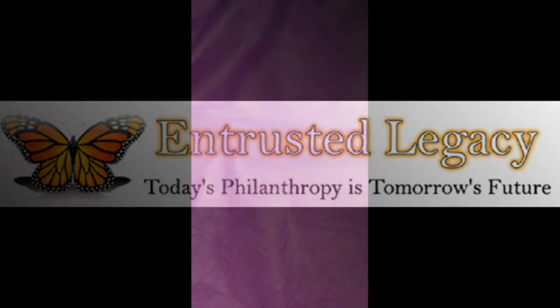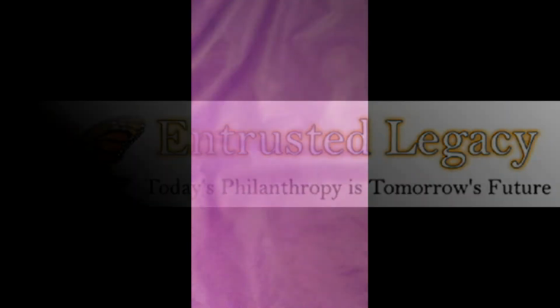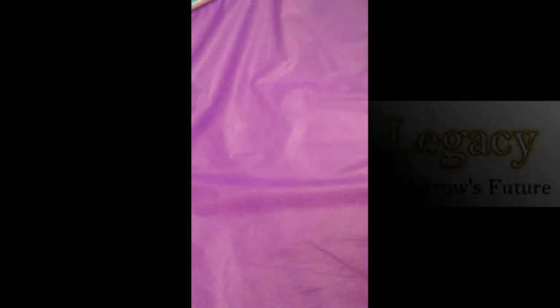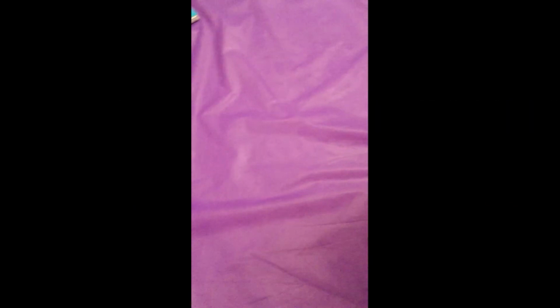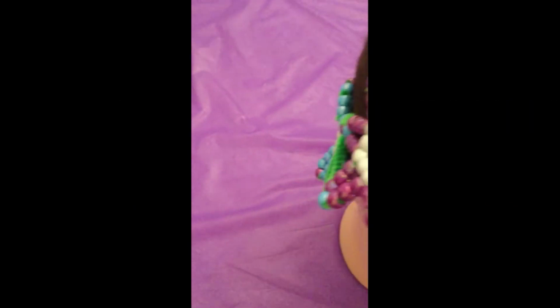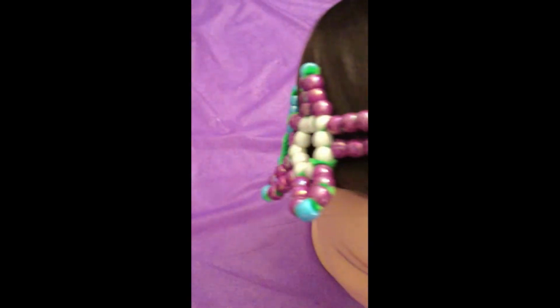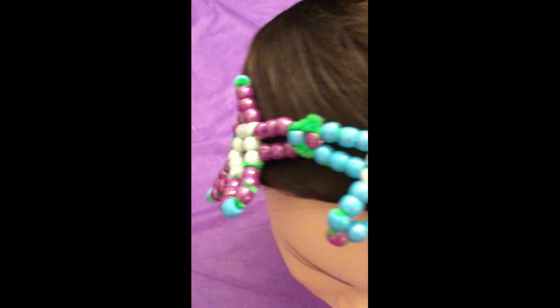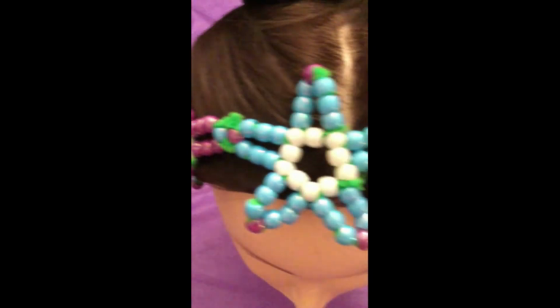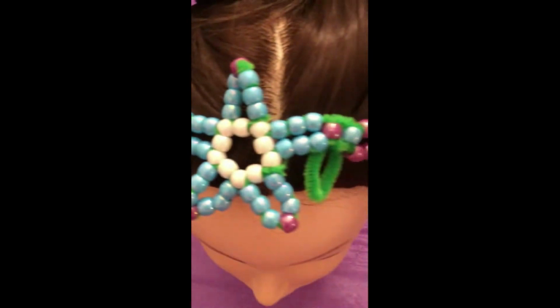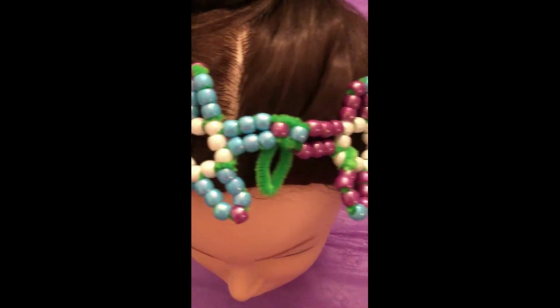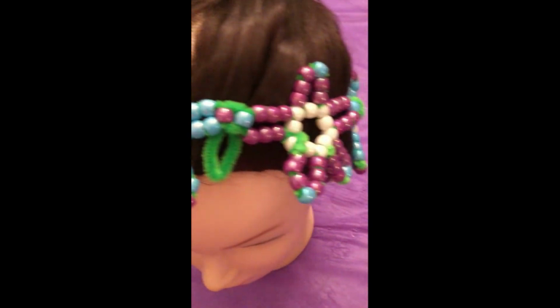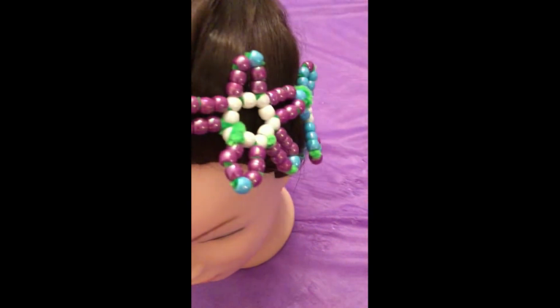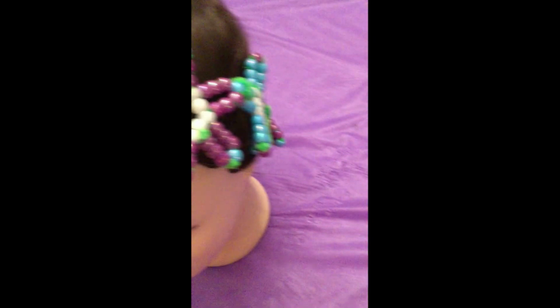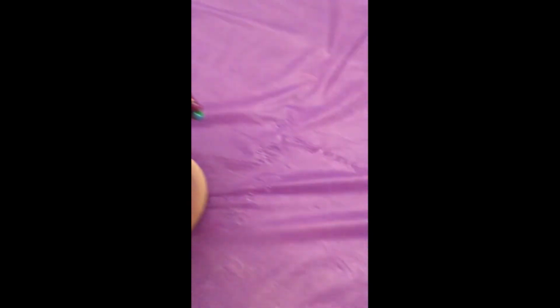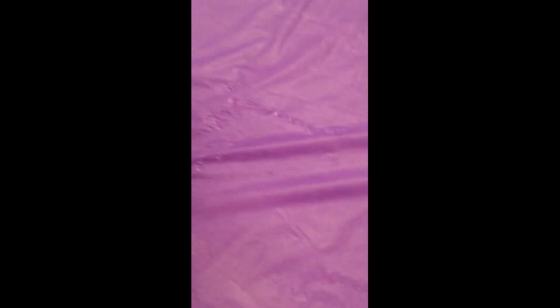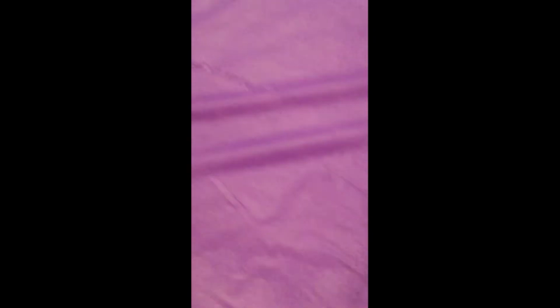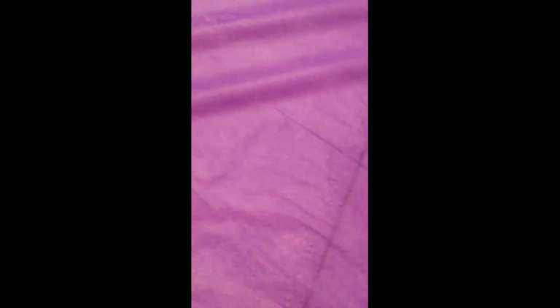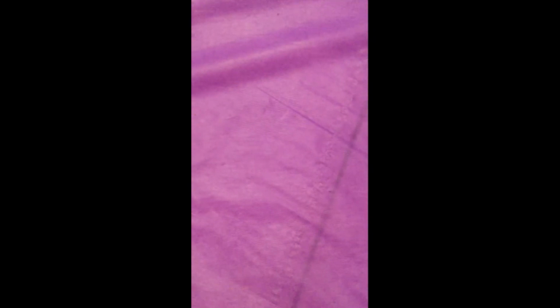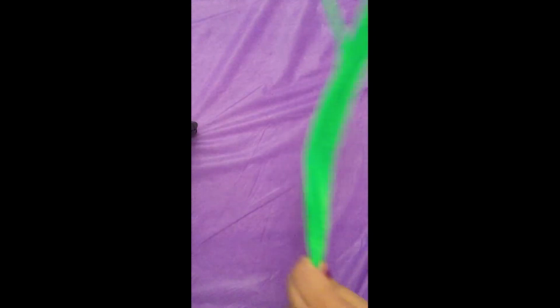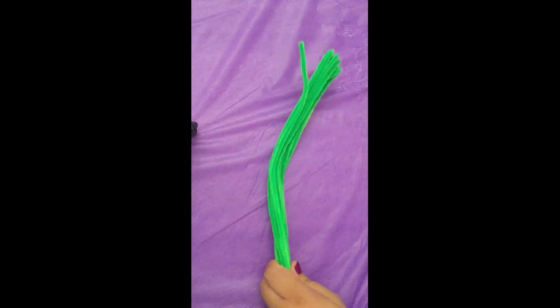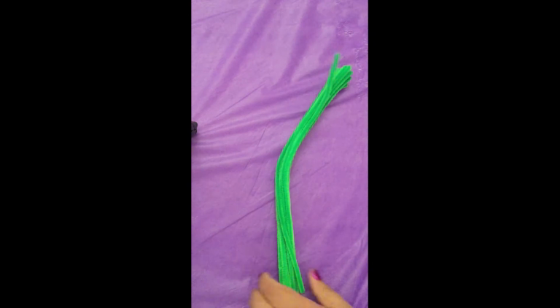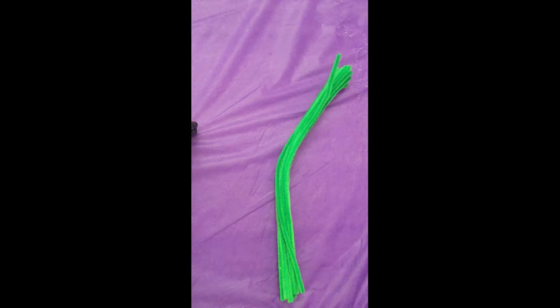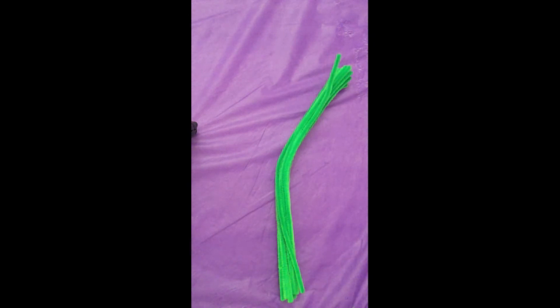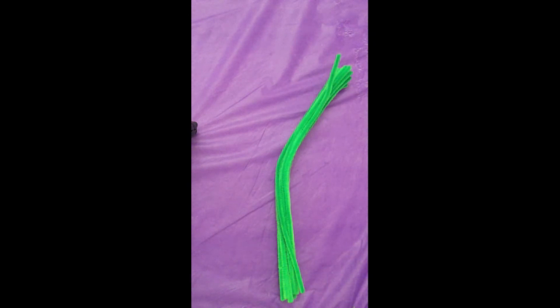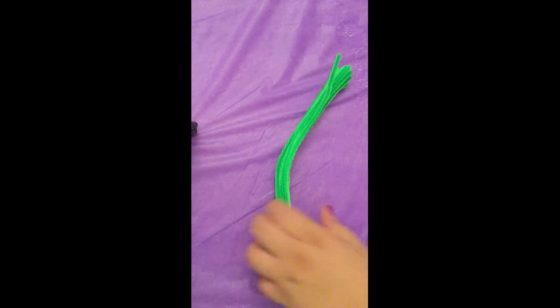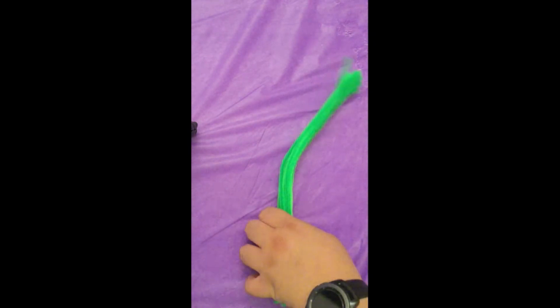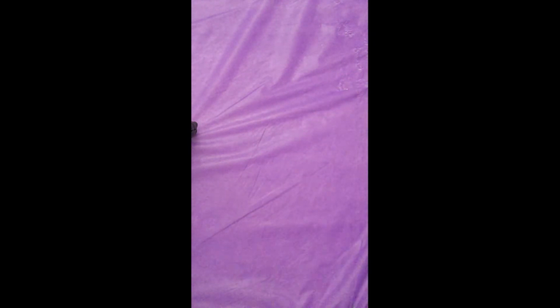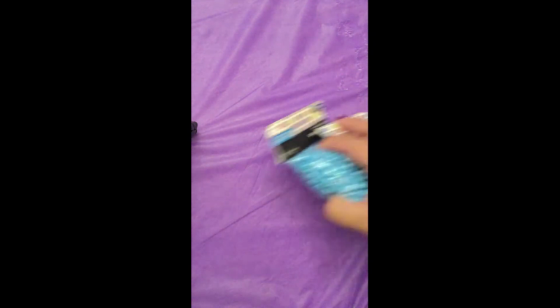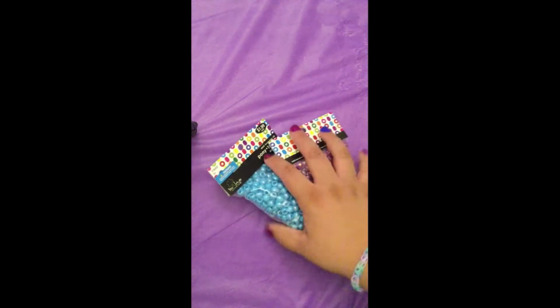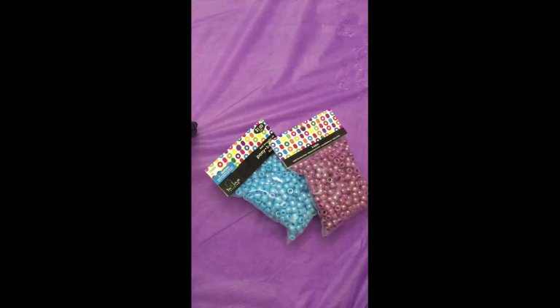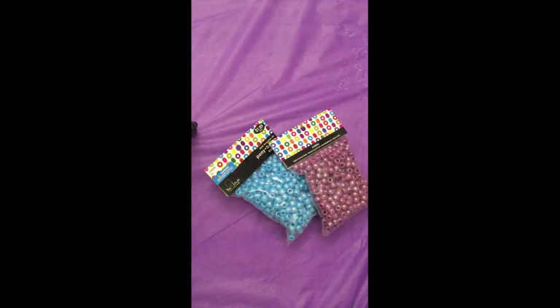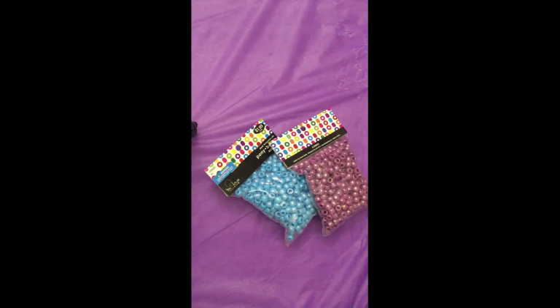Welcome my lovelies to a crafting video. I'm Miss Maitha and today I'm going to teach you how to make a flower crown. Let's begin. For this project you will need pipe cleaners and pony beads of different colors.